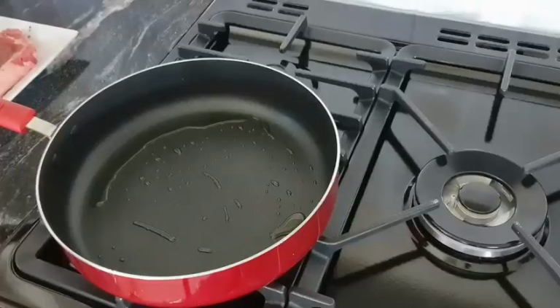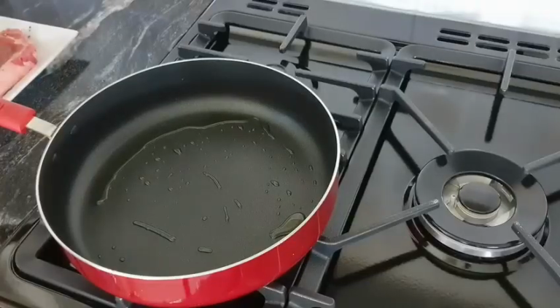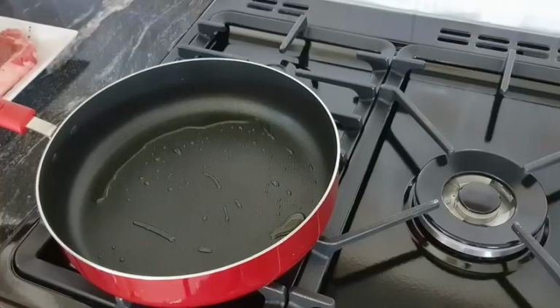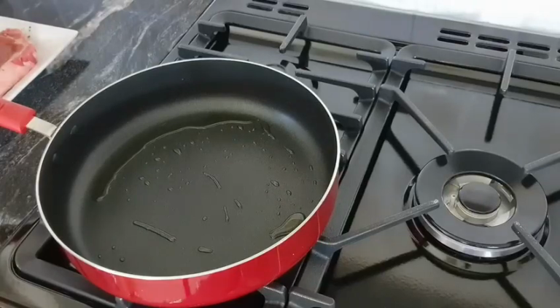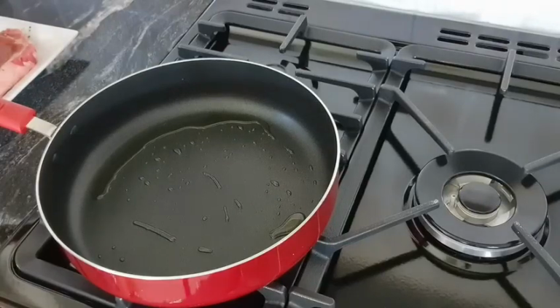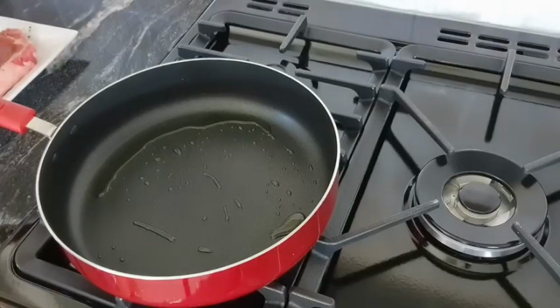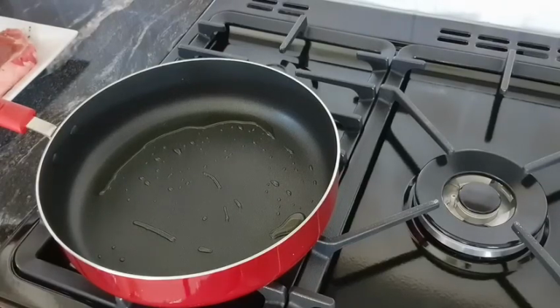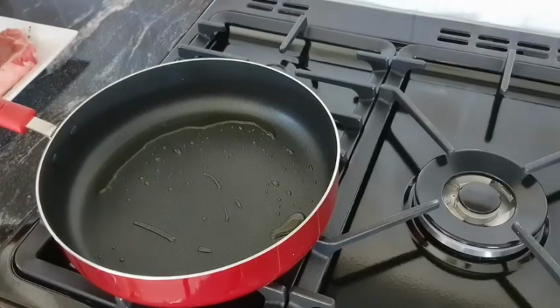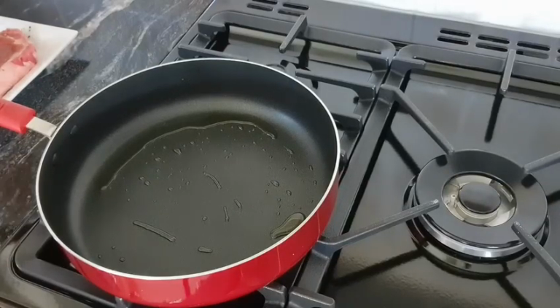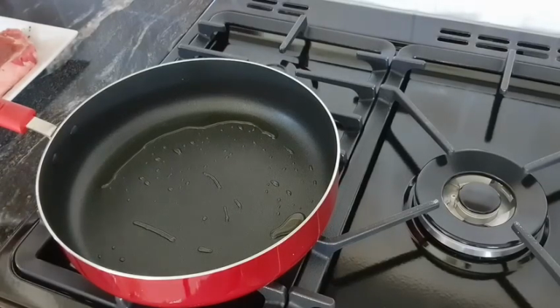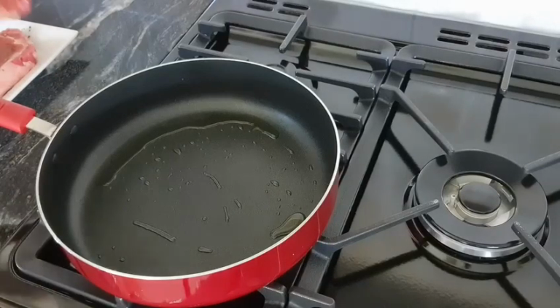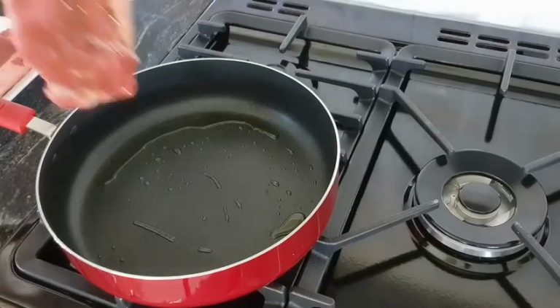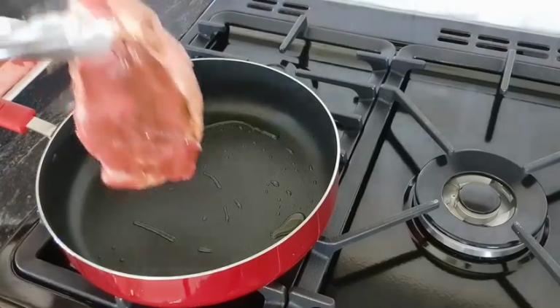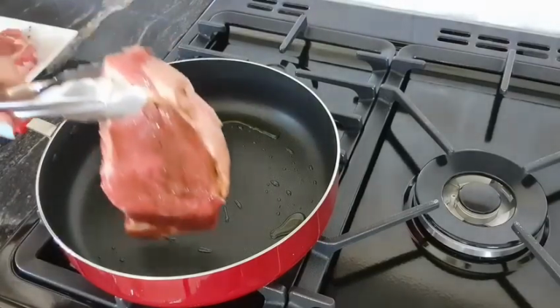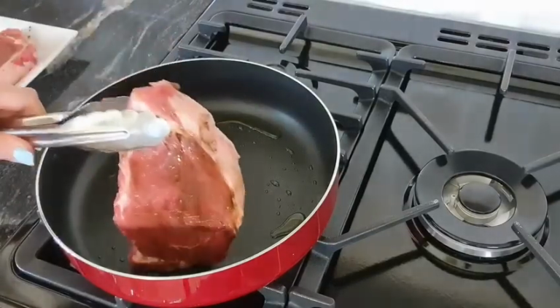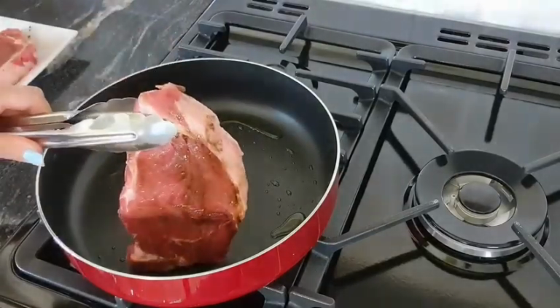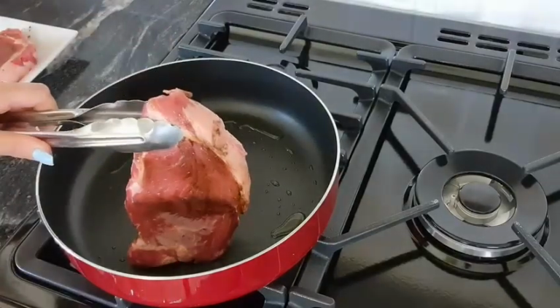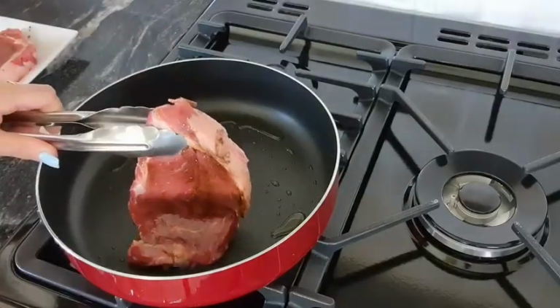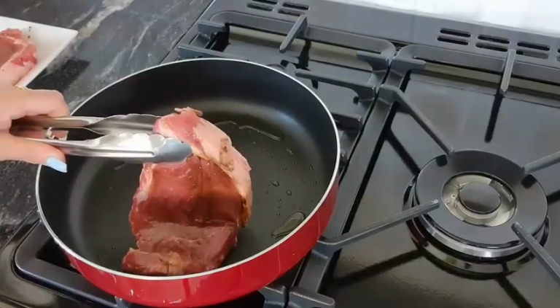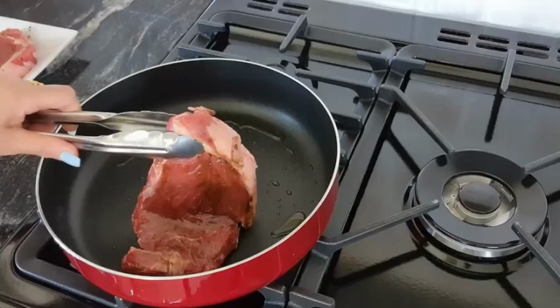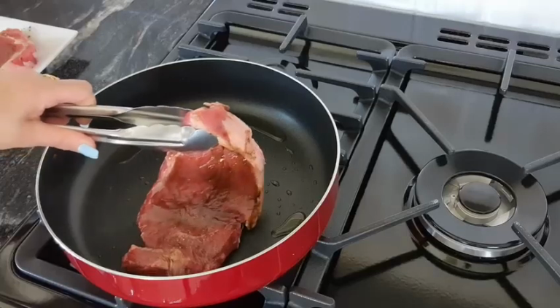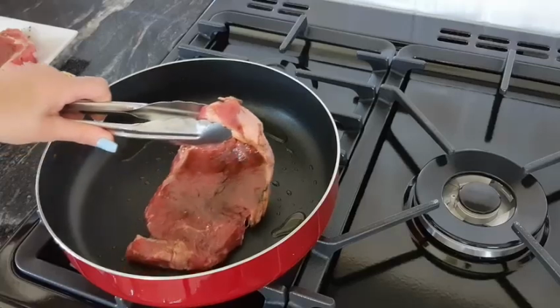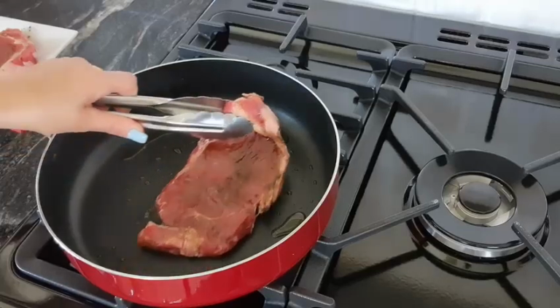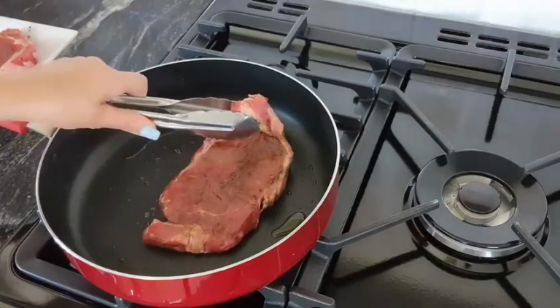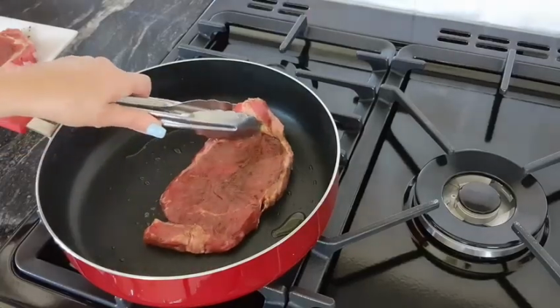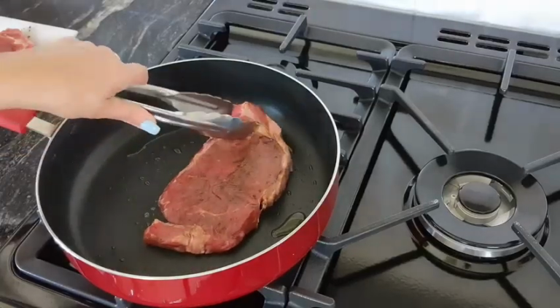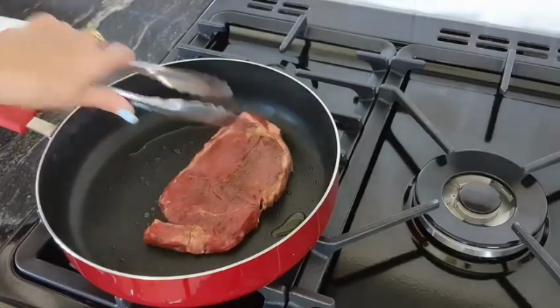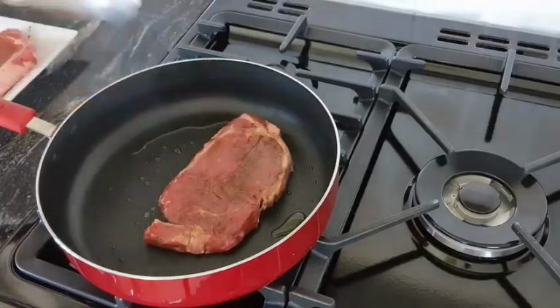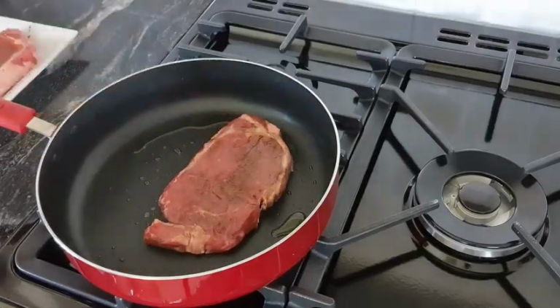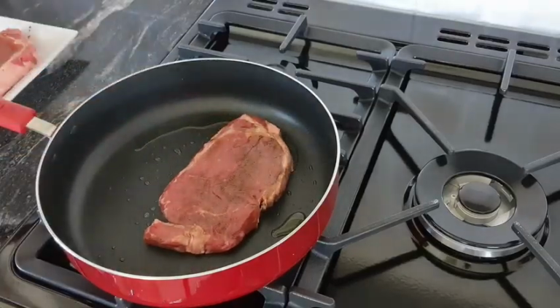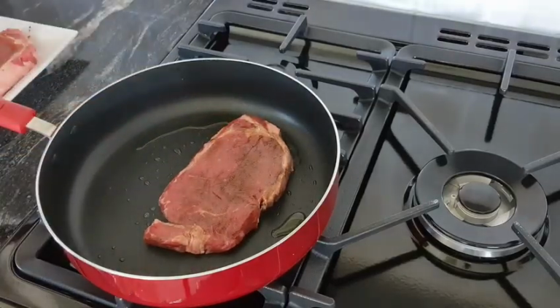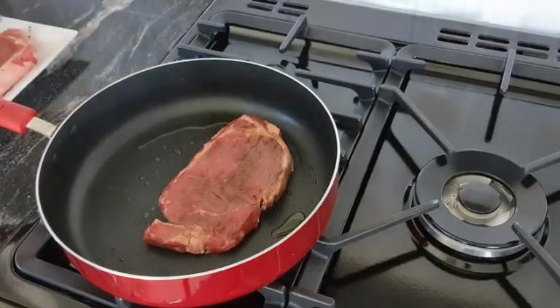The pan is starting to smoke. Place your steak down and away from you. You hear that sizzle? That's what we want.